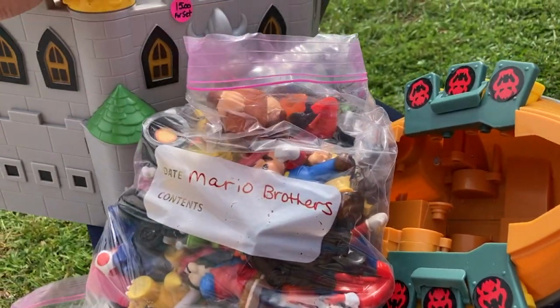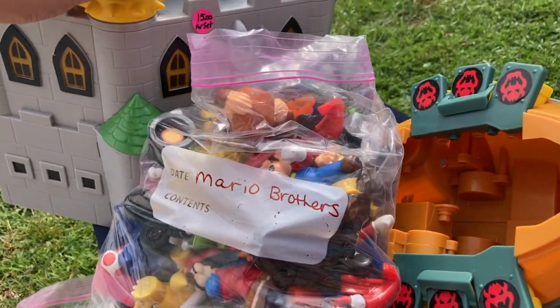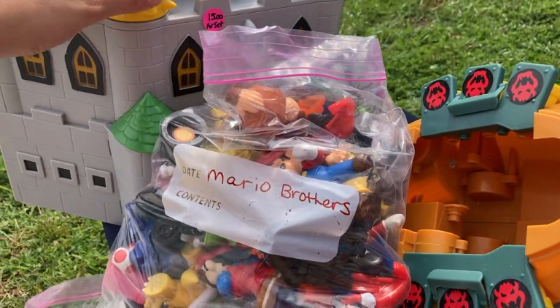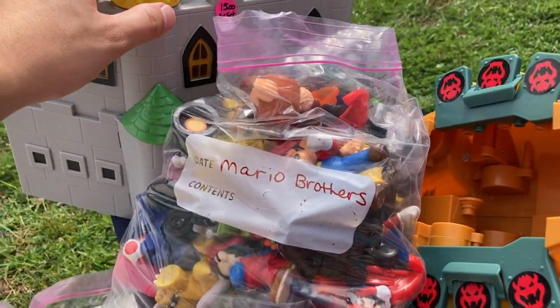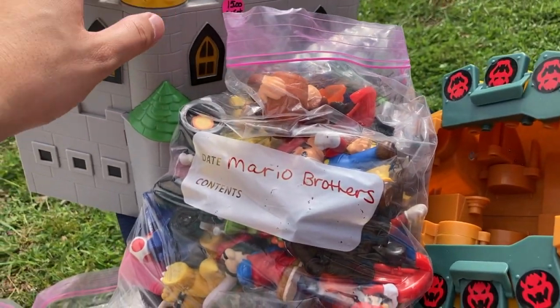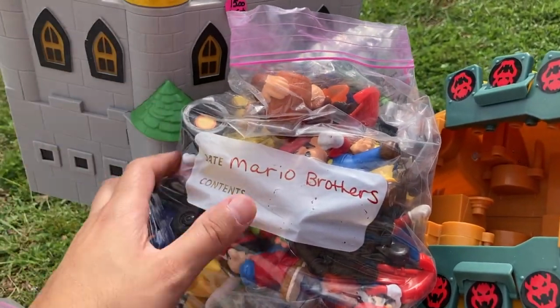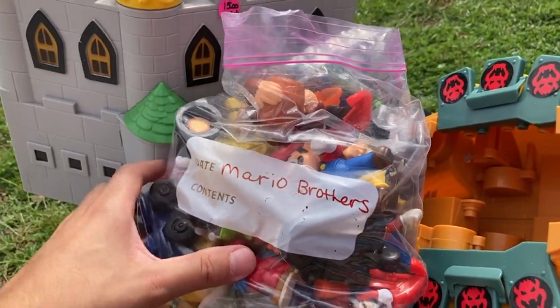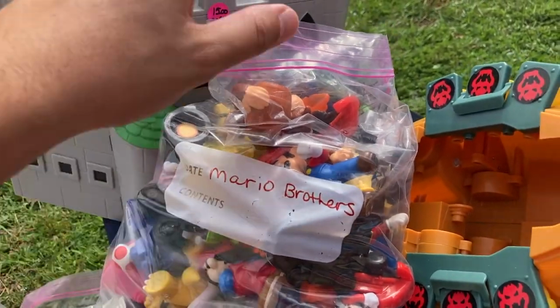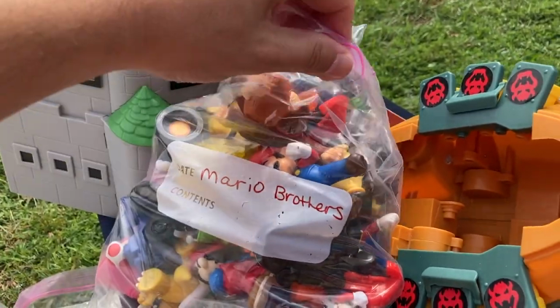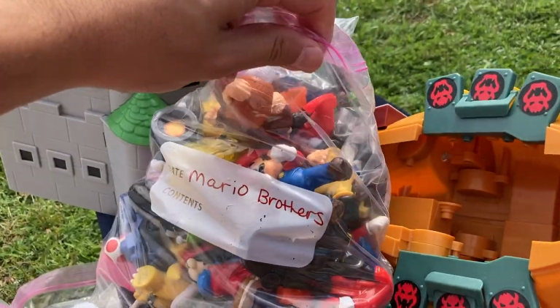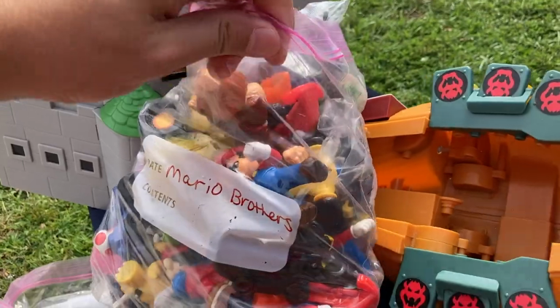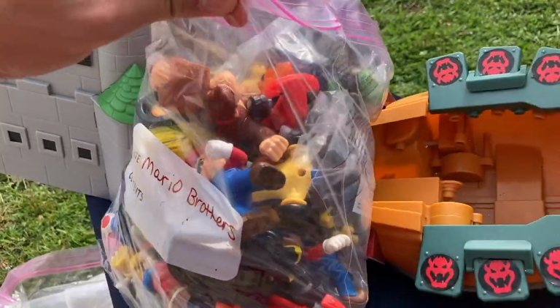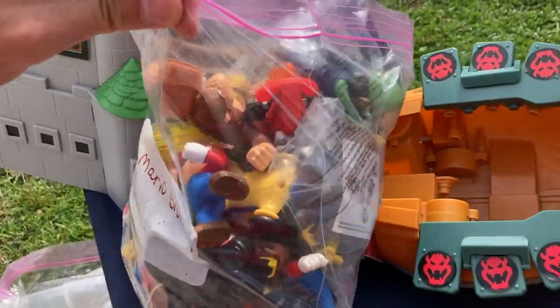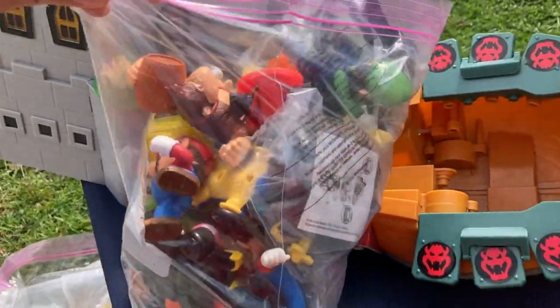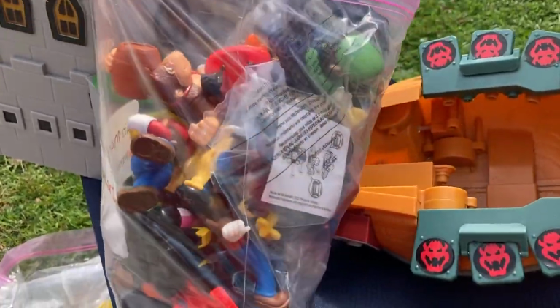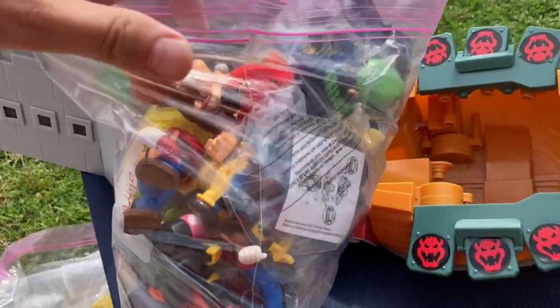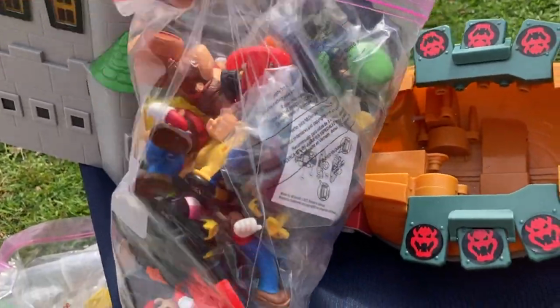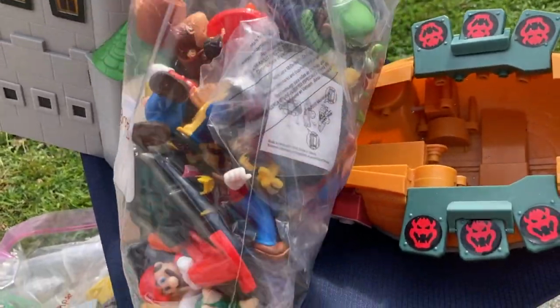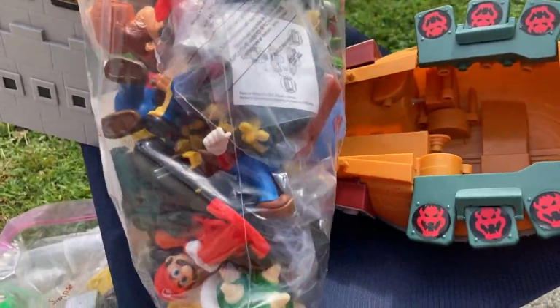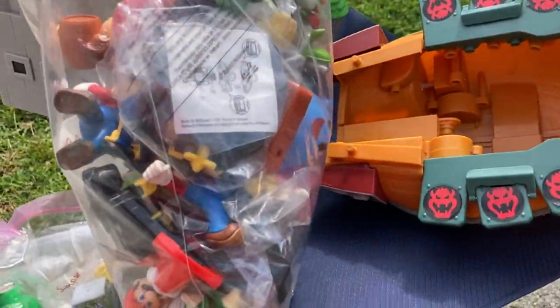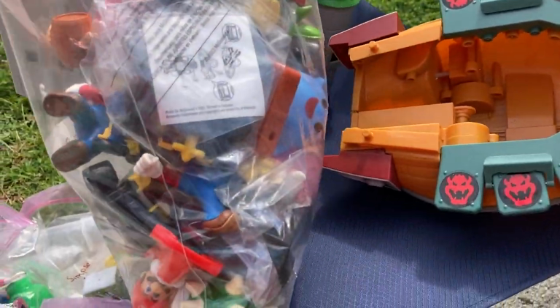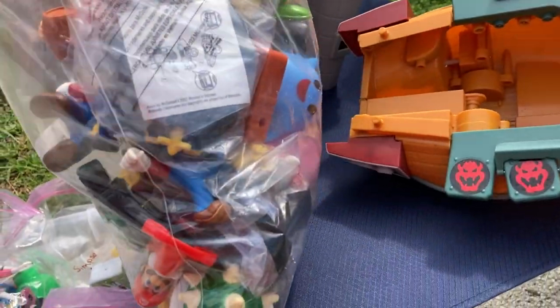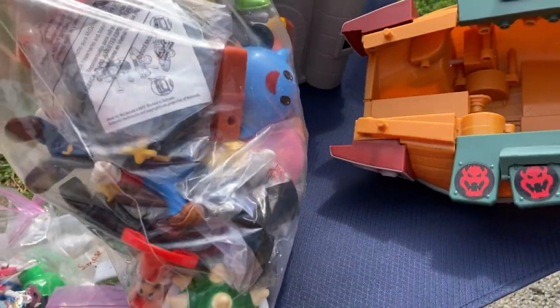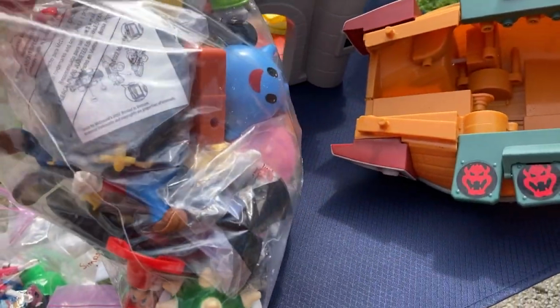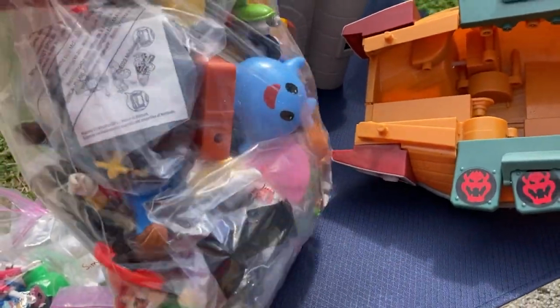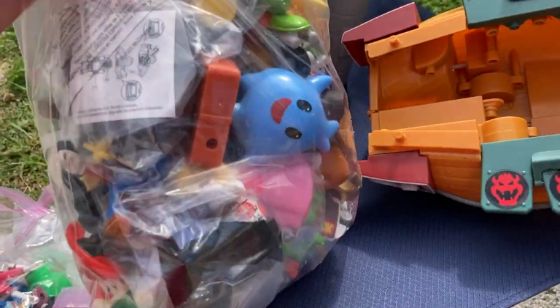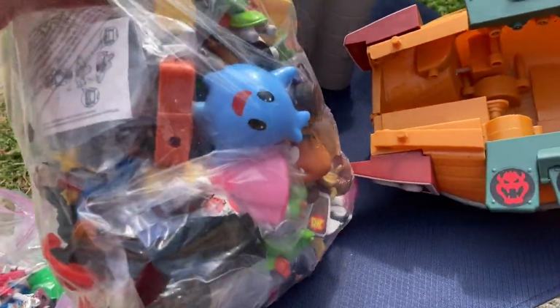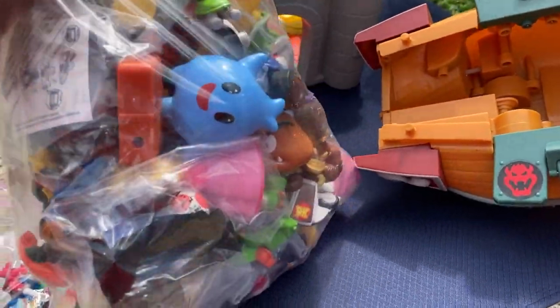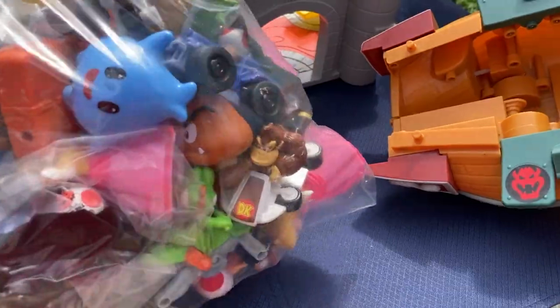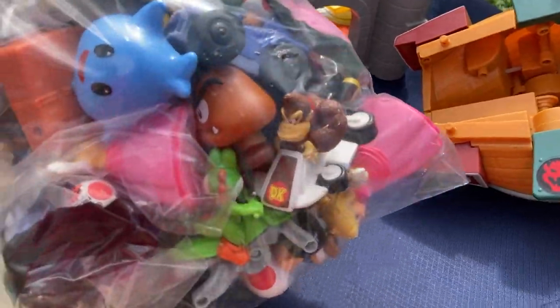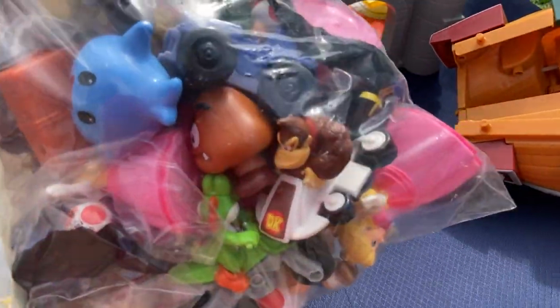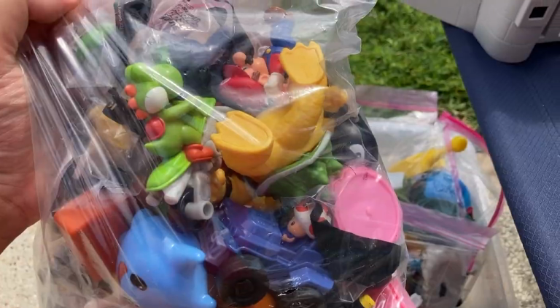Fifteen dollars. Guys, there's a bunch of Mario stuff in there — I think it's Happy Meal stuff. Y'all know how I feel about Mario.